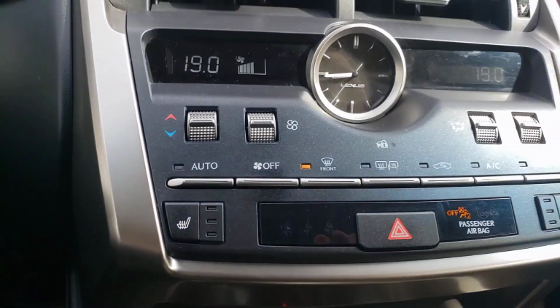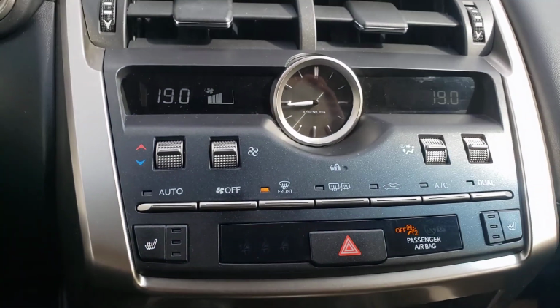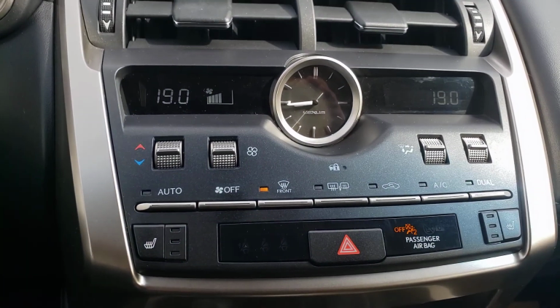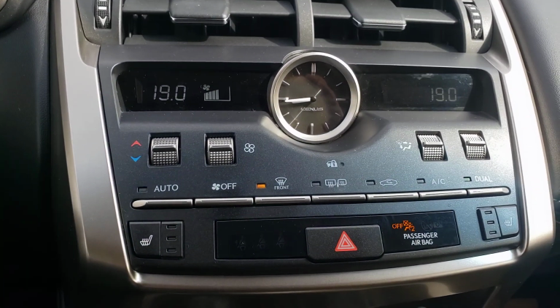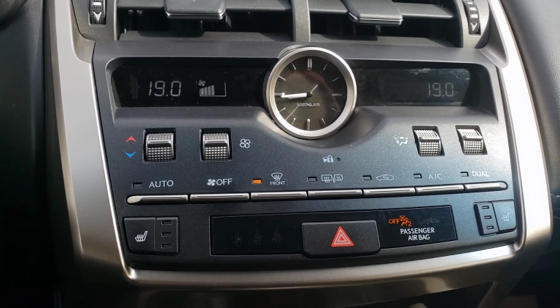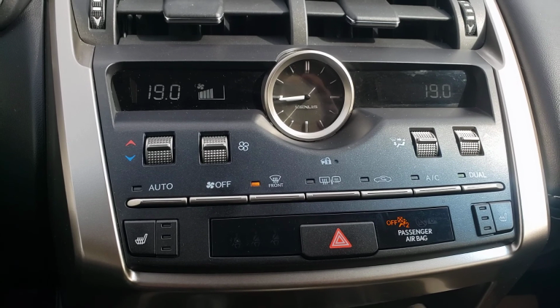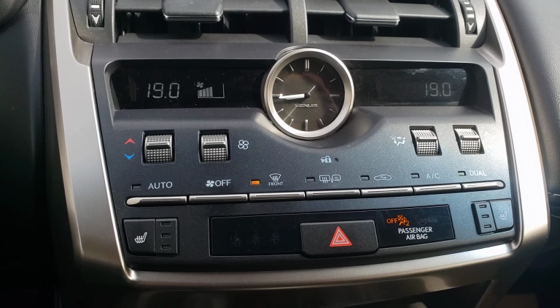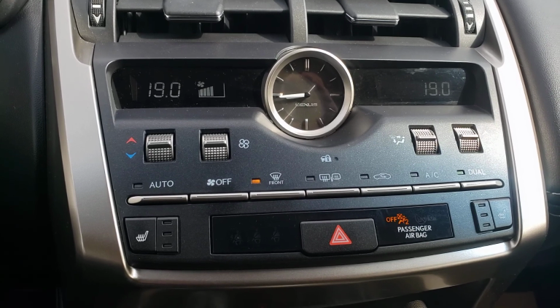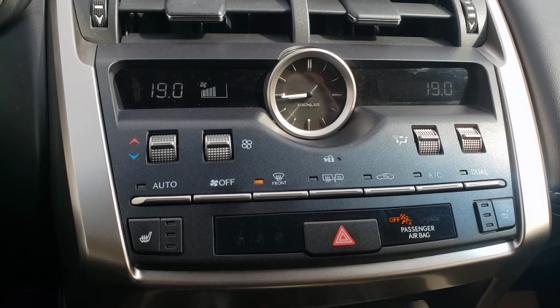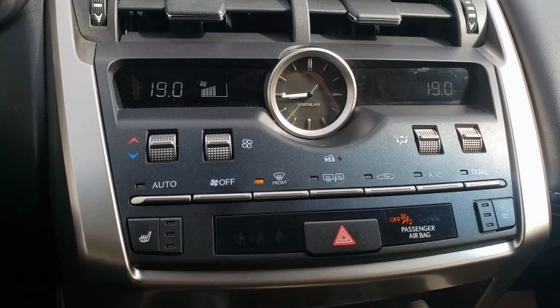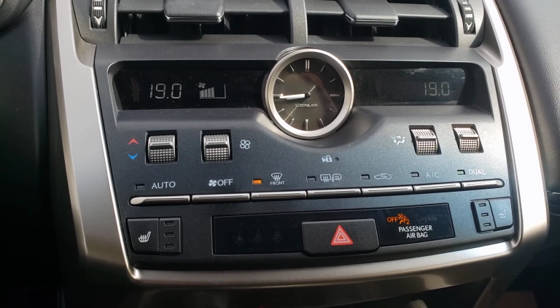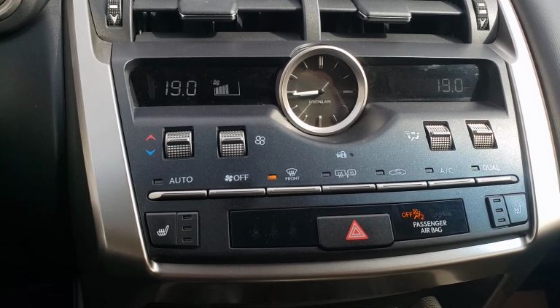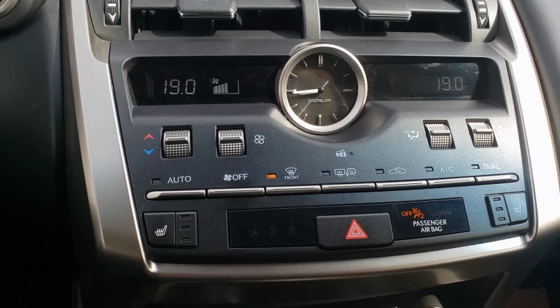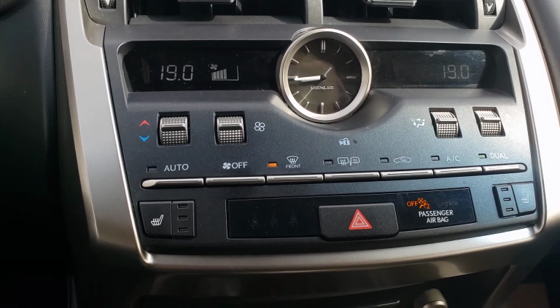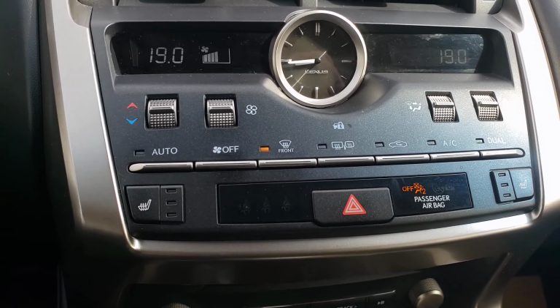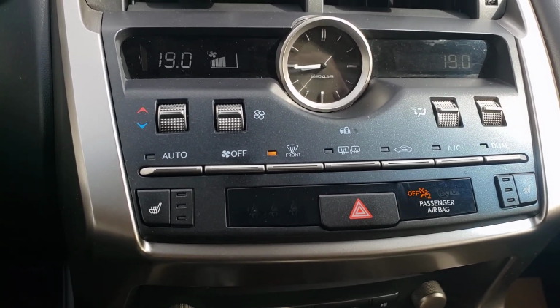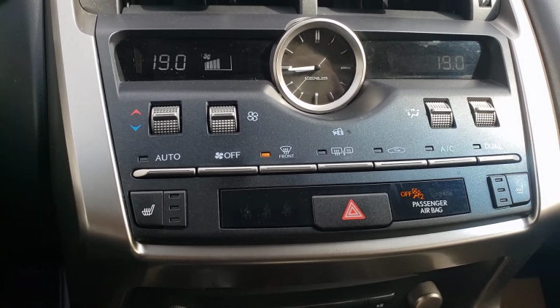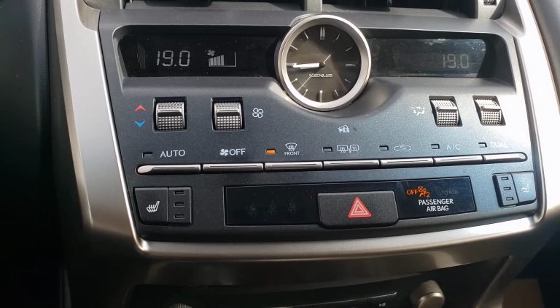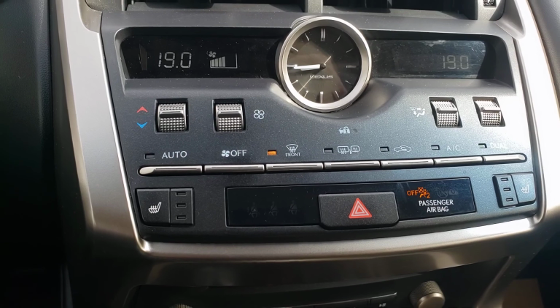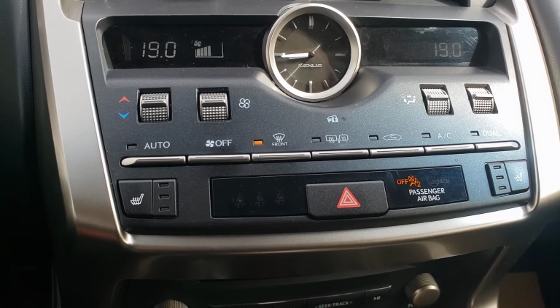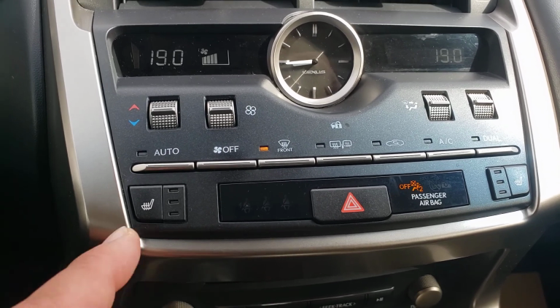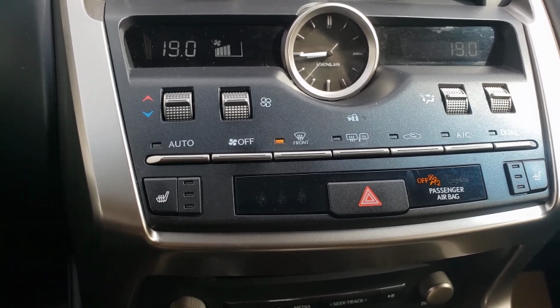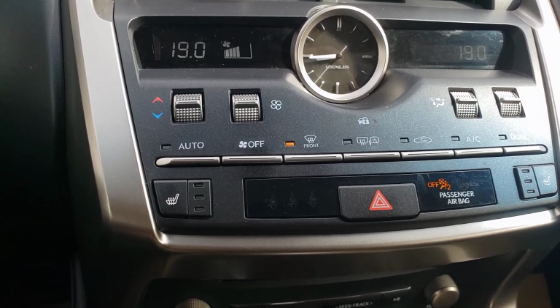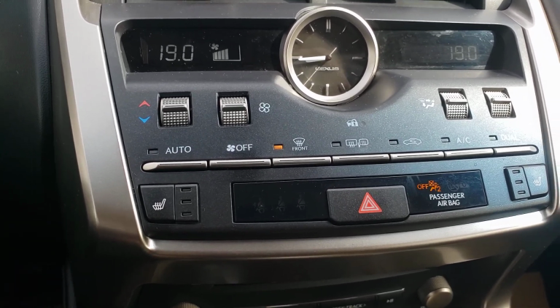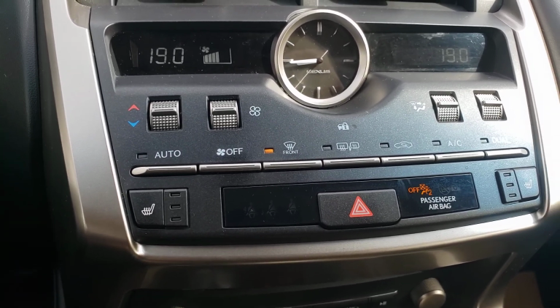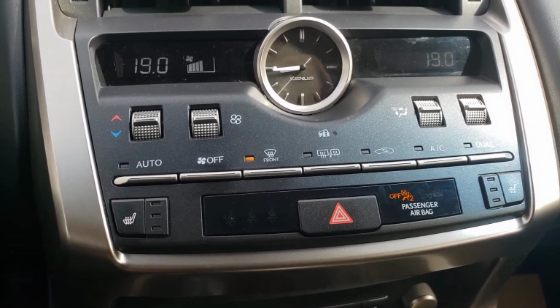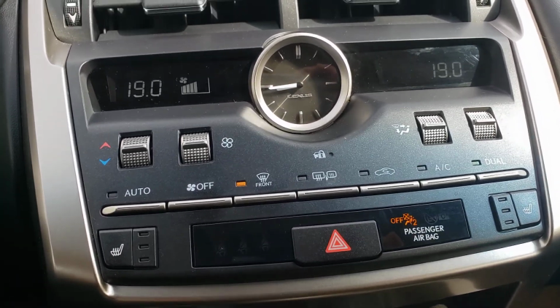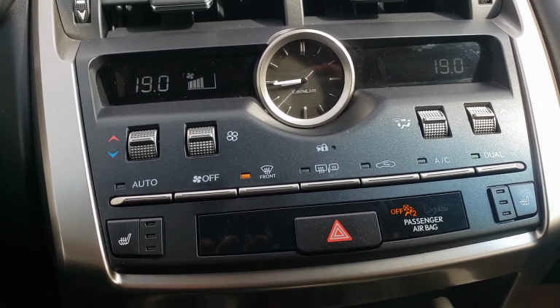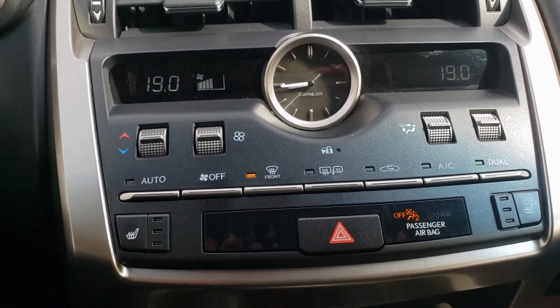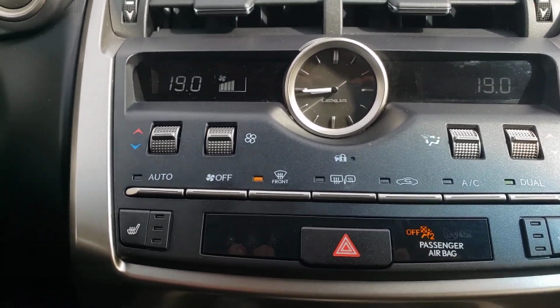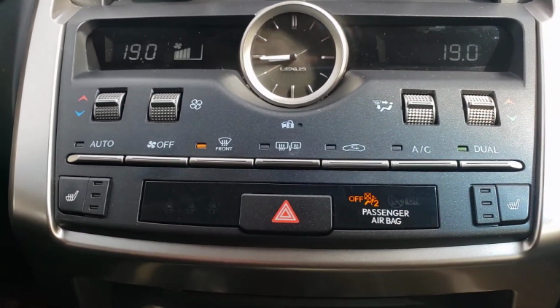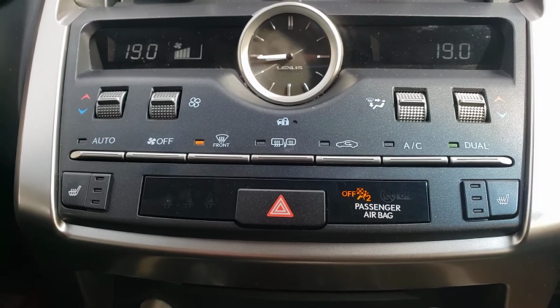Climate control features including the analog clock that is traditional of a Lexus, dual climate control including three-stage high, medium, low for heated seats for both driver and passenger.